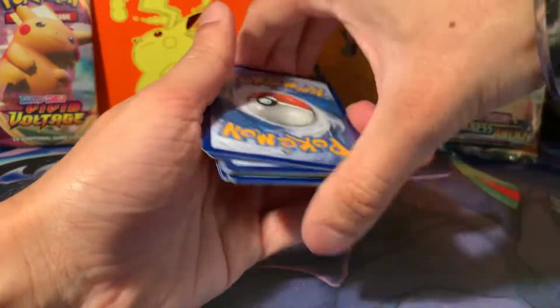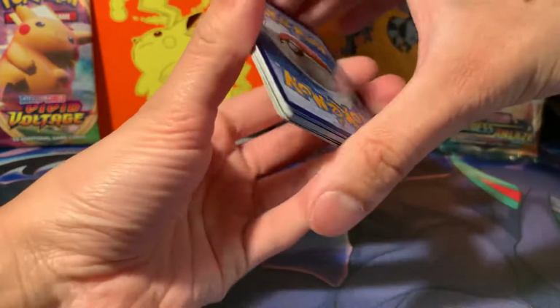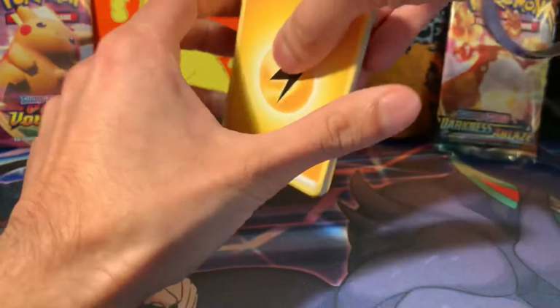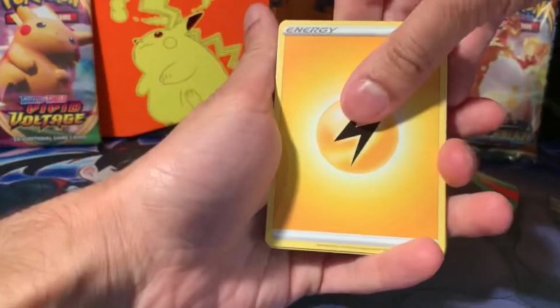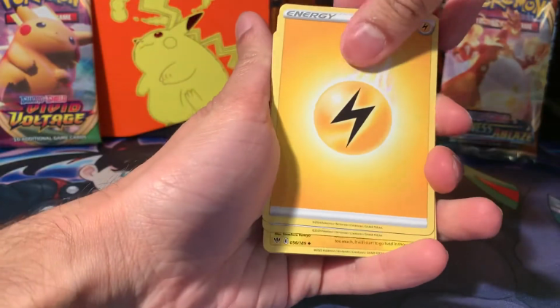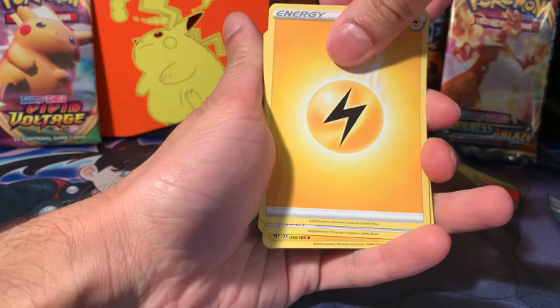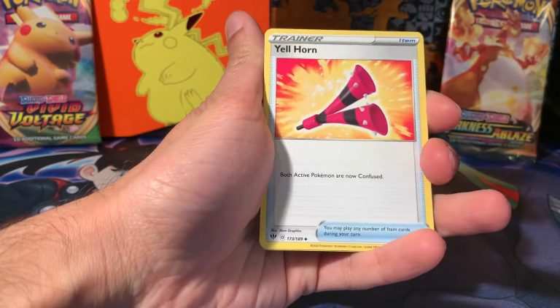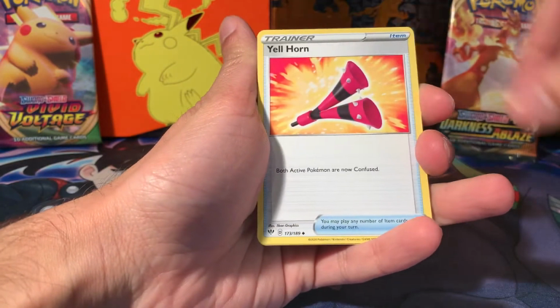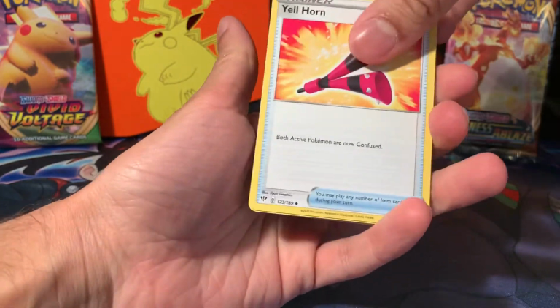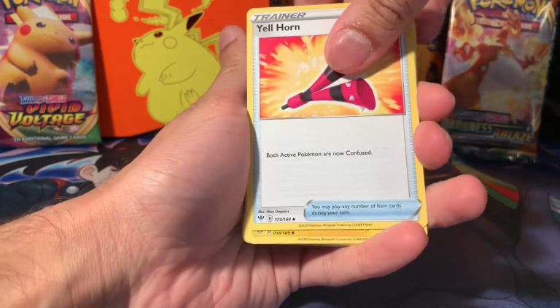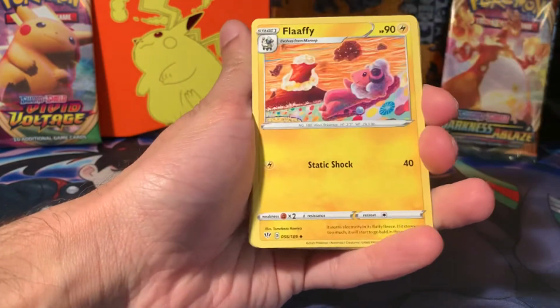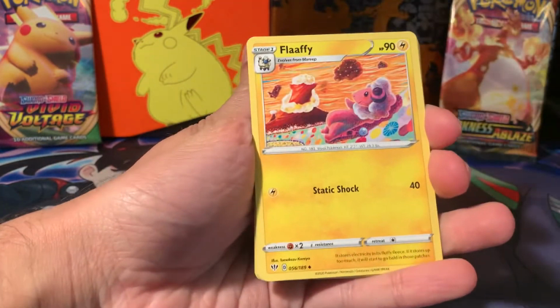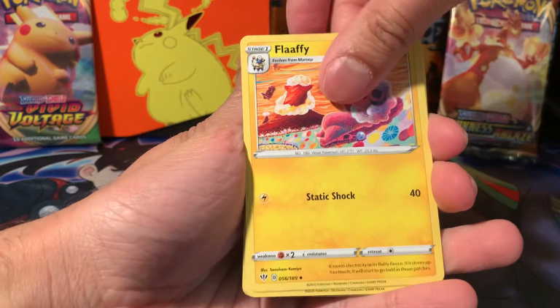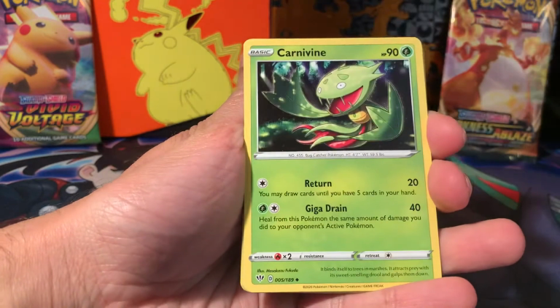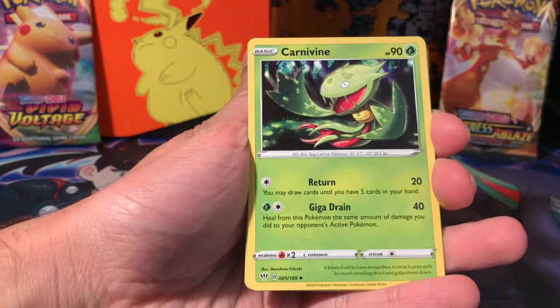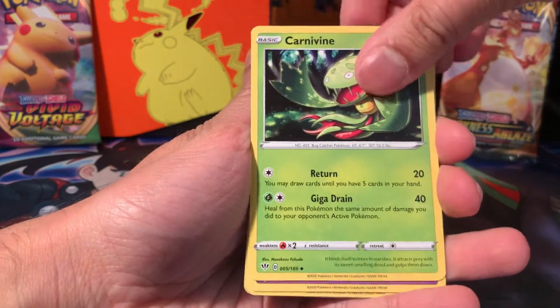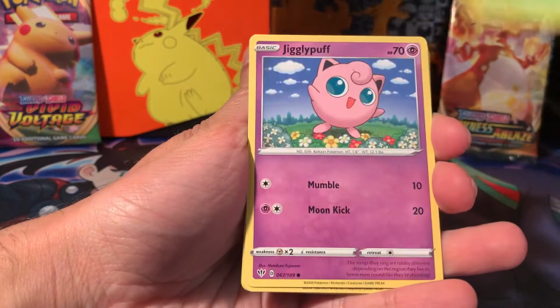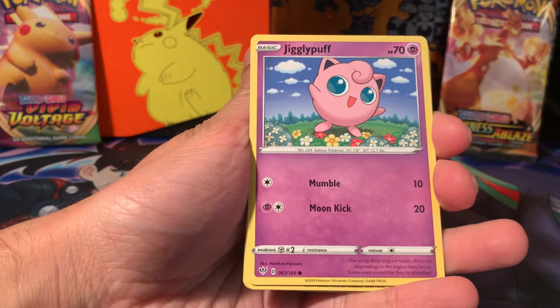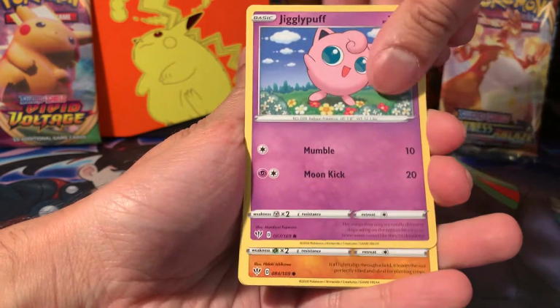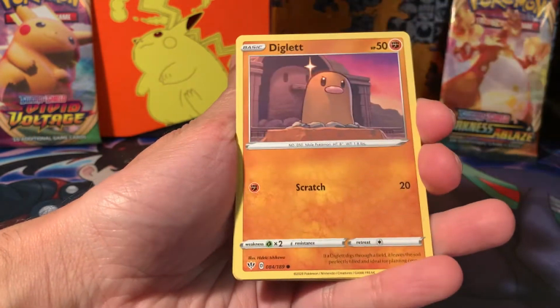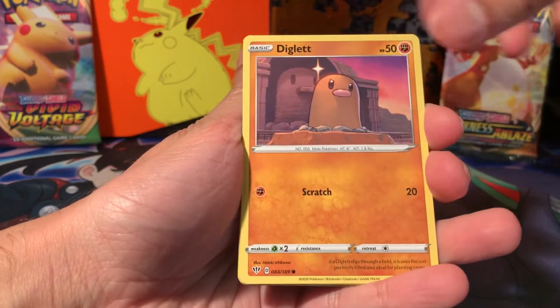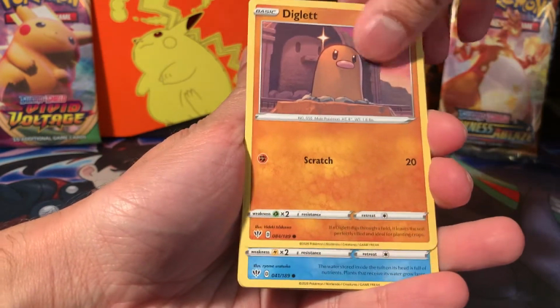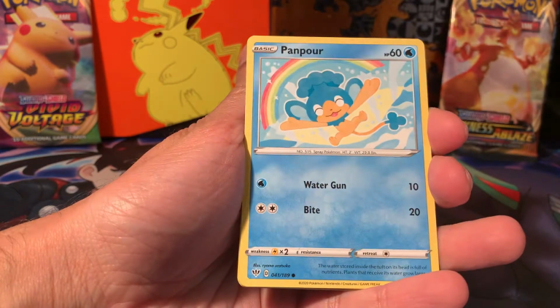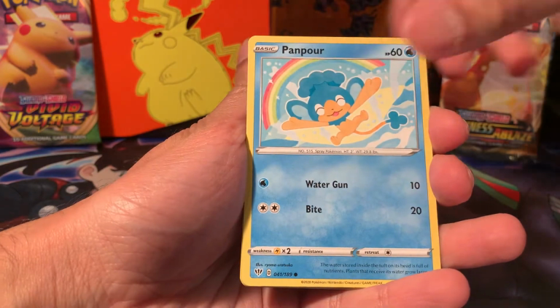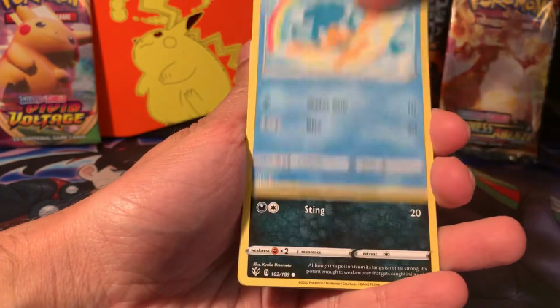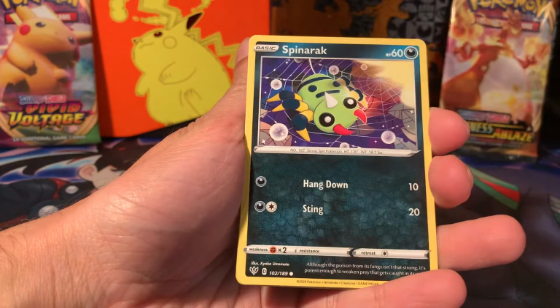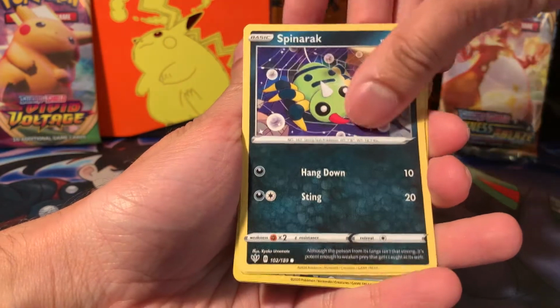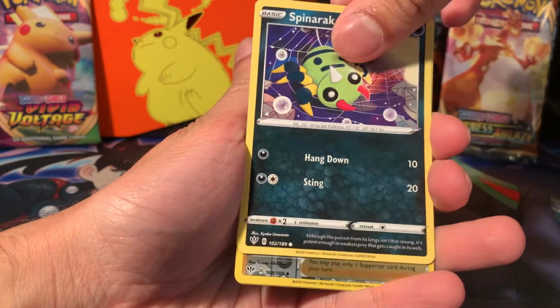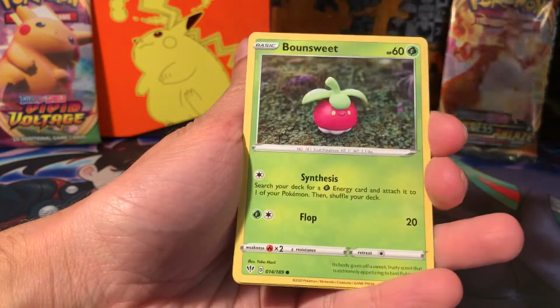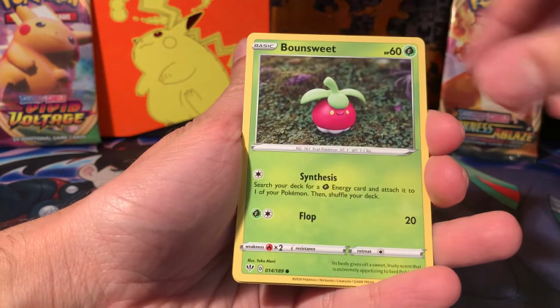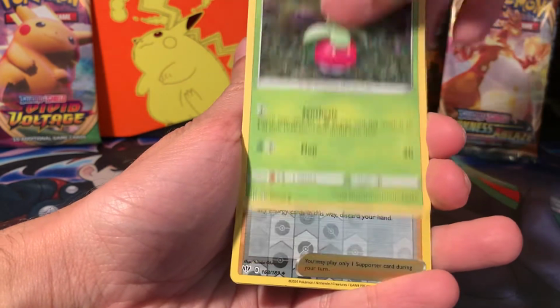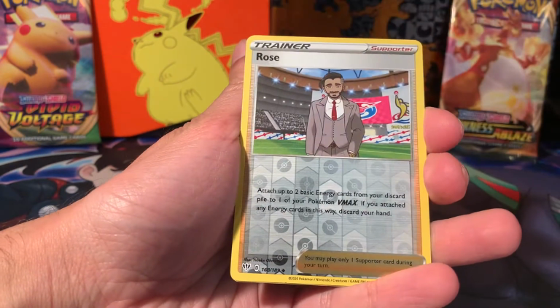That means the pulls for Vivid Voltage have probably dried up — no amazing rares, potentially. There's normally two in a box. And no more secret rares or Full Art Trainers, most likely, because that's normally just one in a box. So I think it could be Darkness of Blaze to win now.